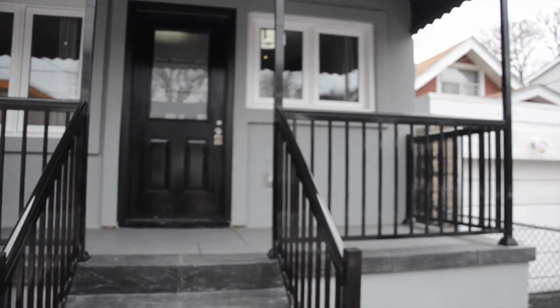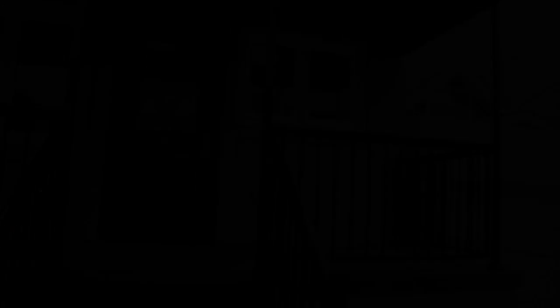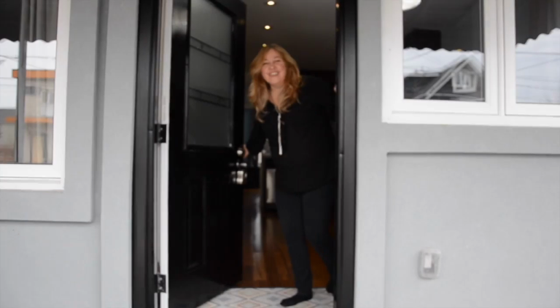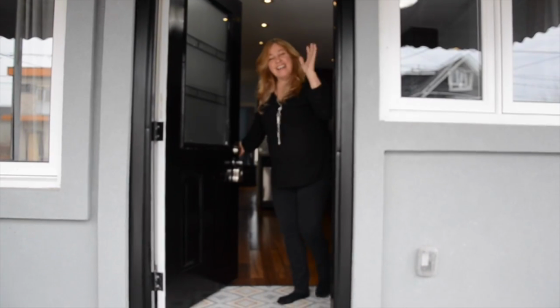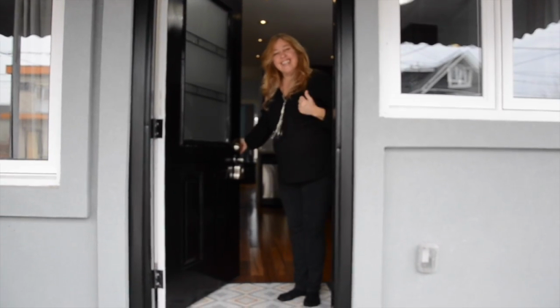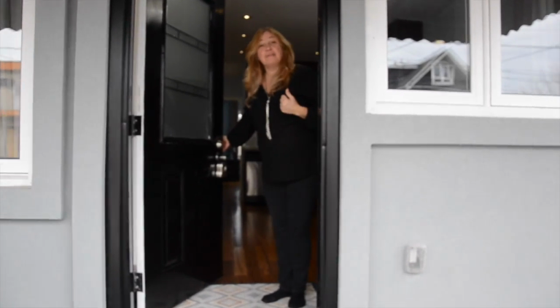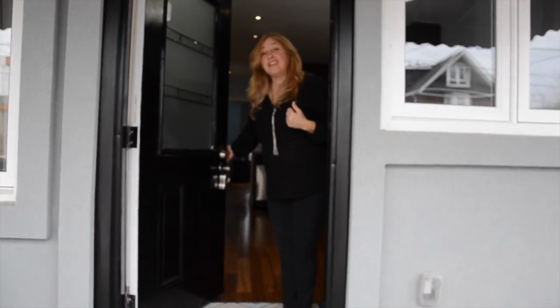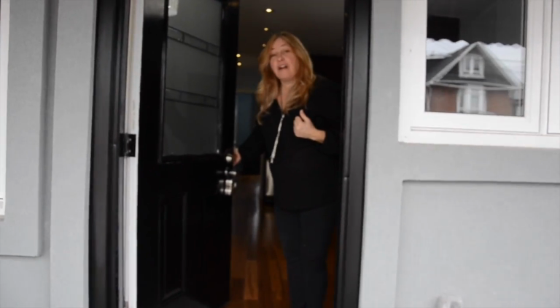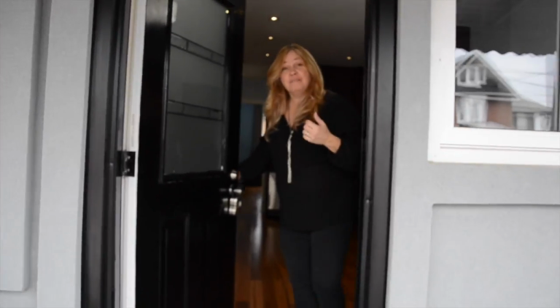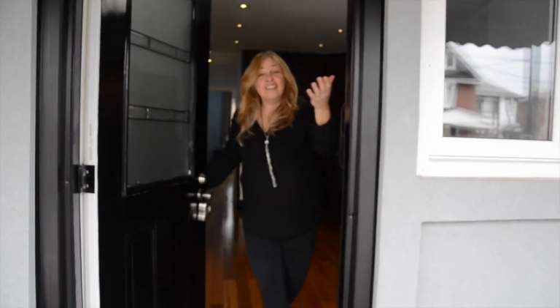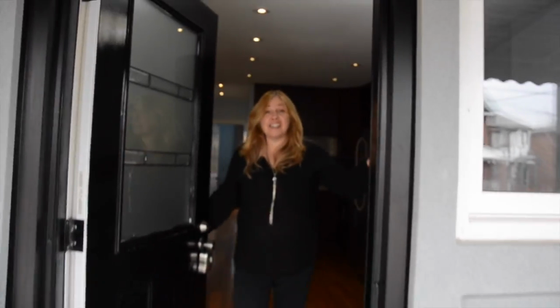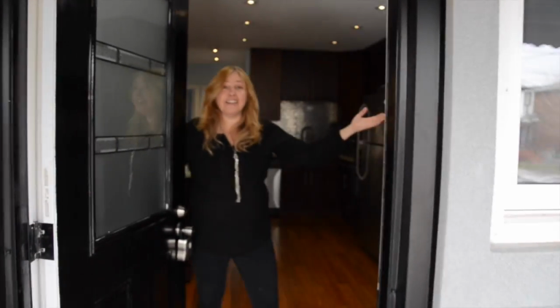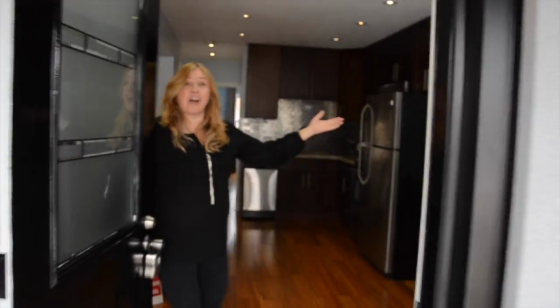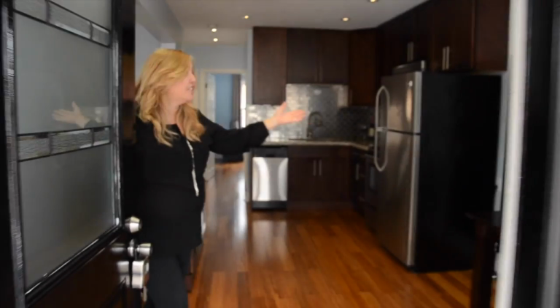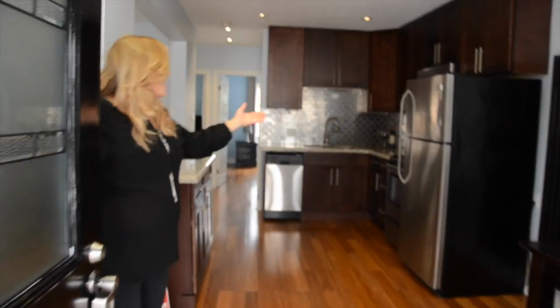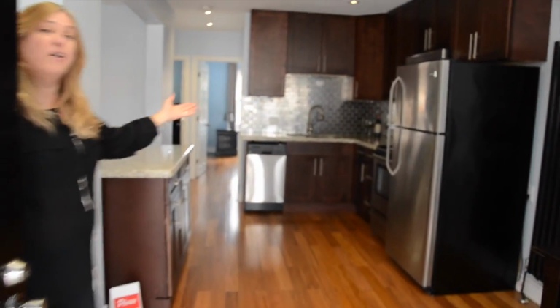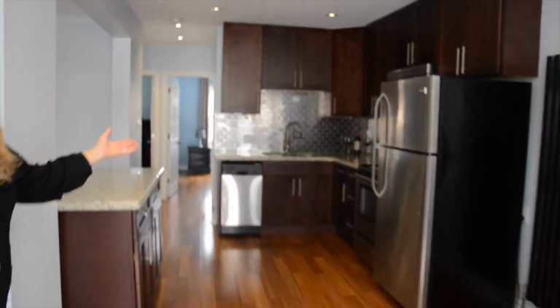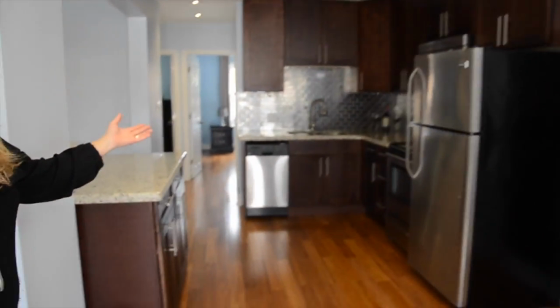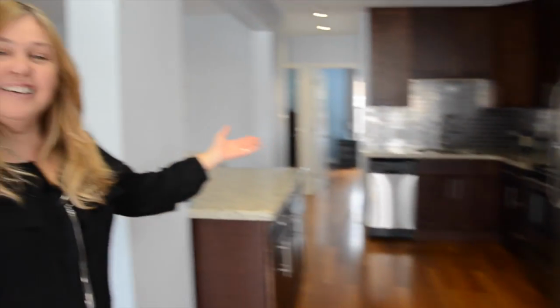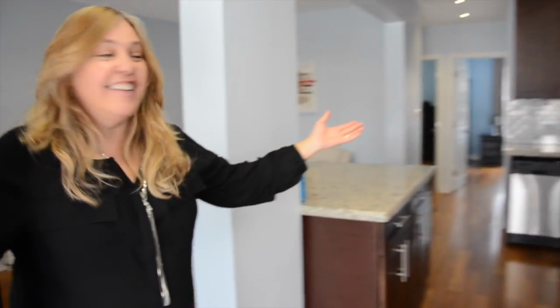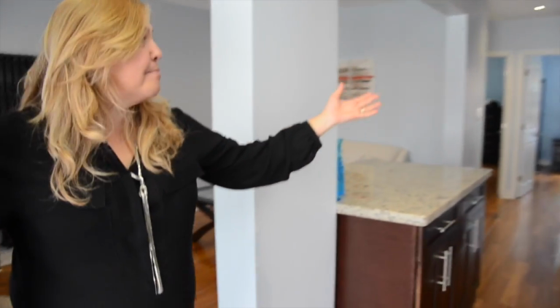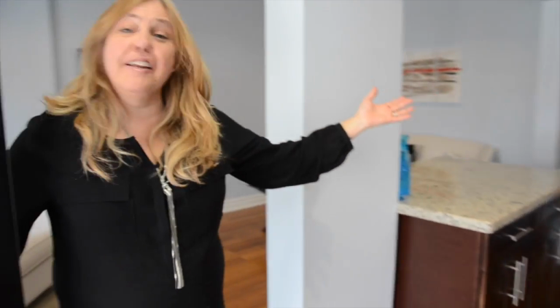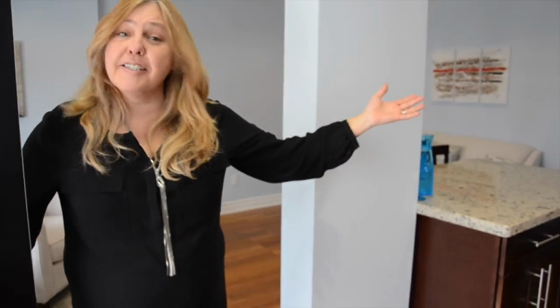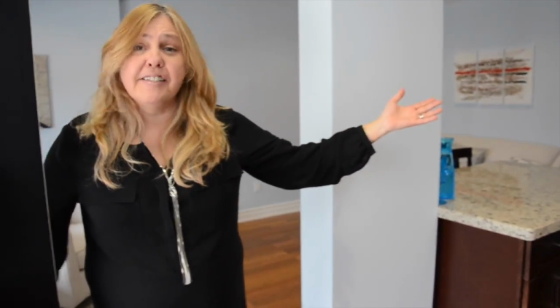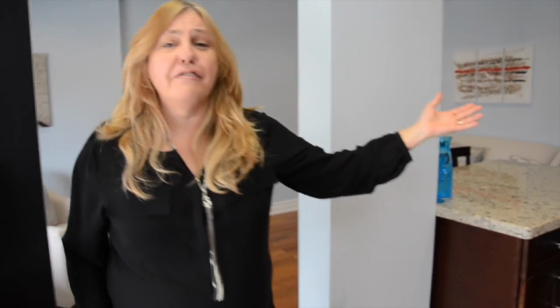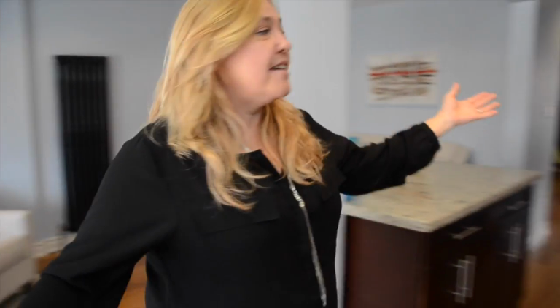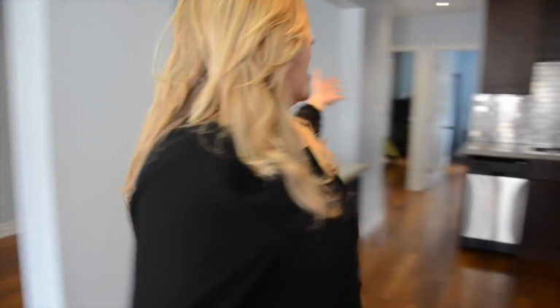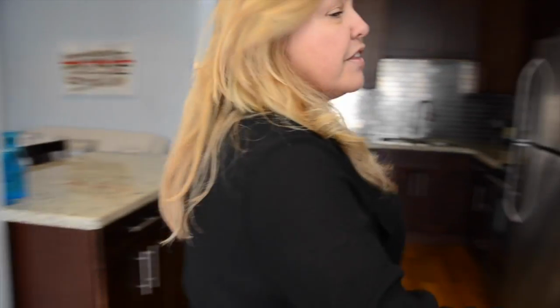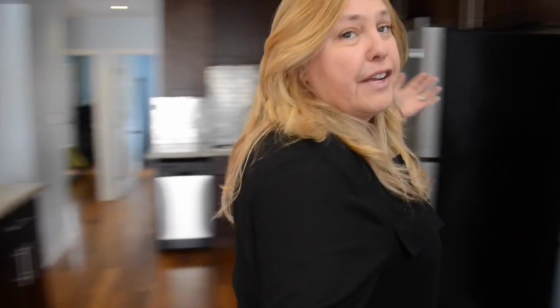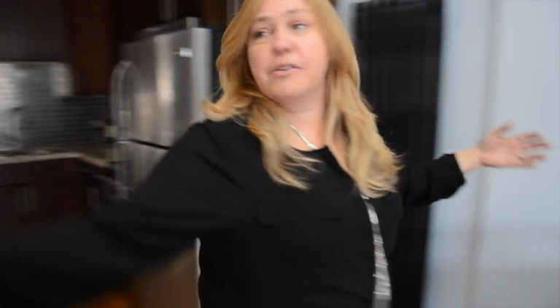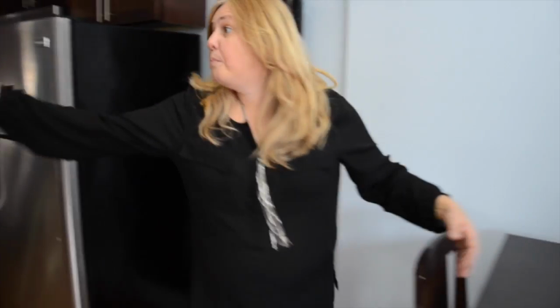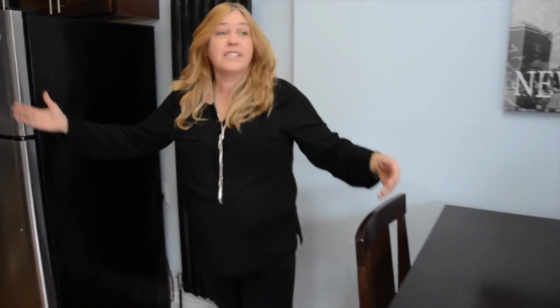Come on in. Welcome to 59 Barker — this stunning, stylish, easy living home. This magnificent space. I love this space. Everything at your fingertips, all open concept.